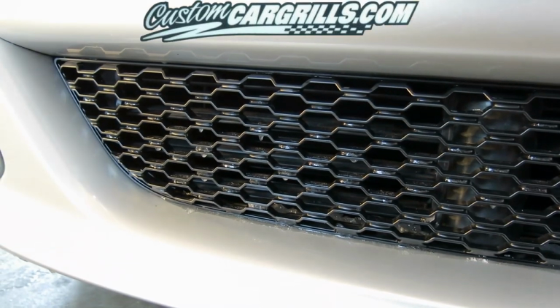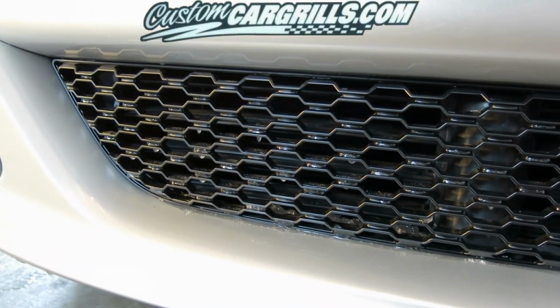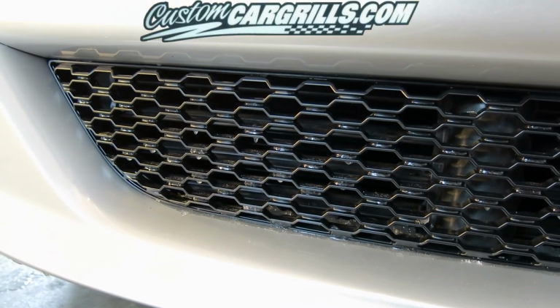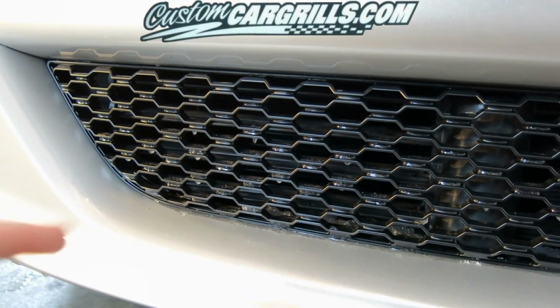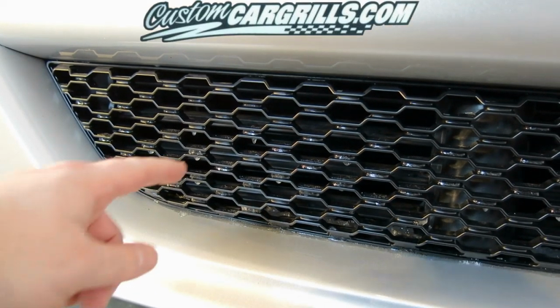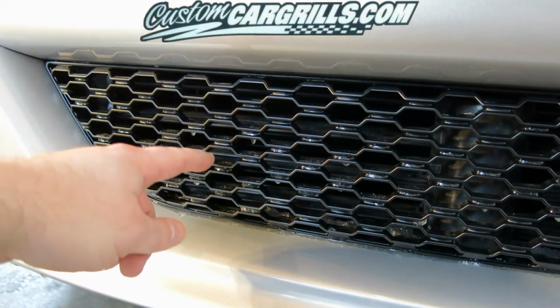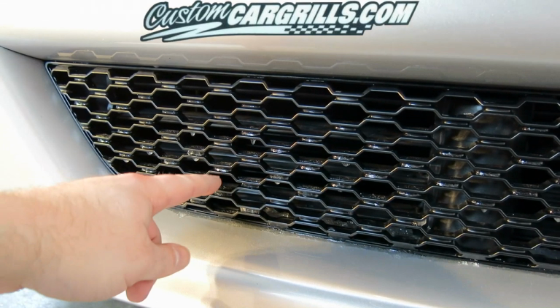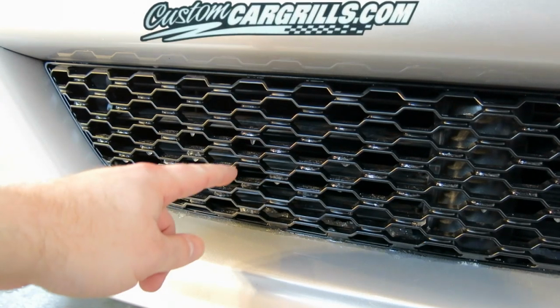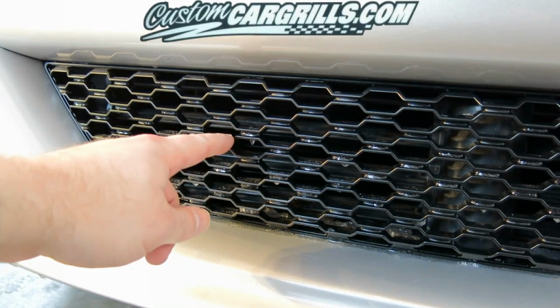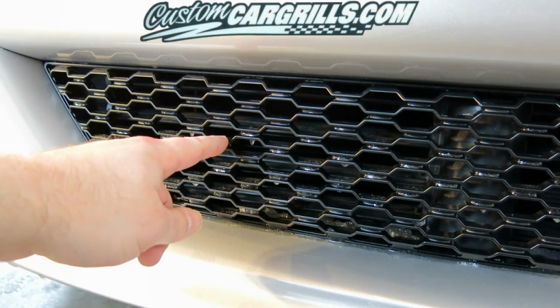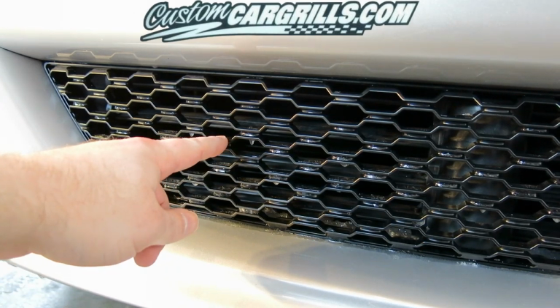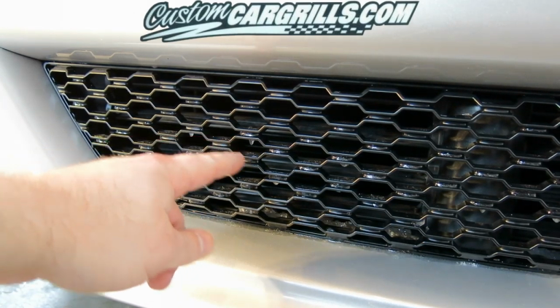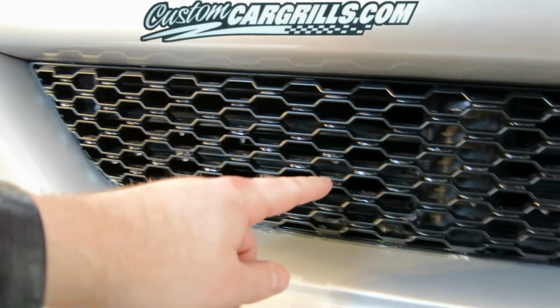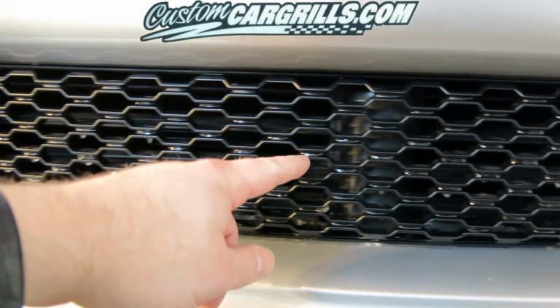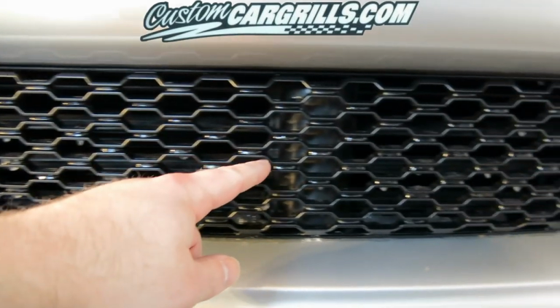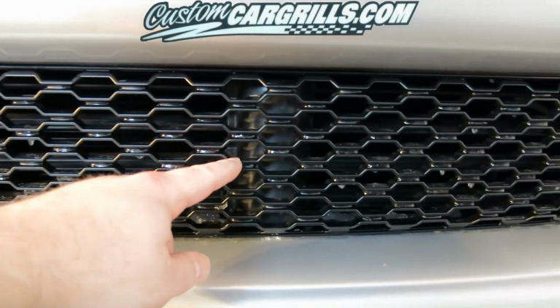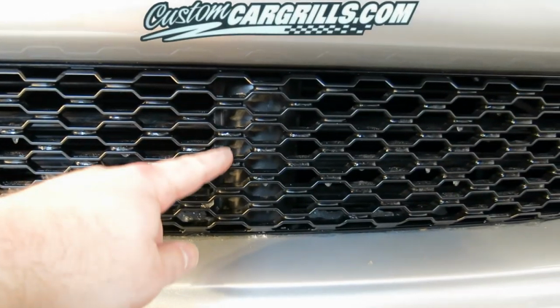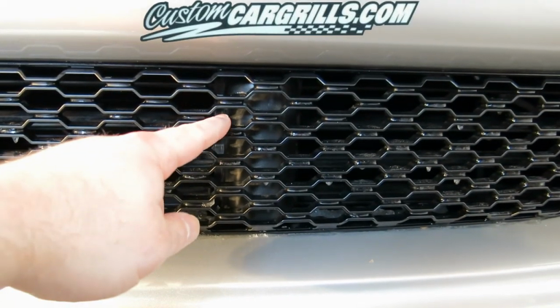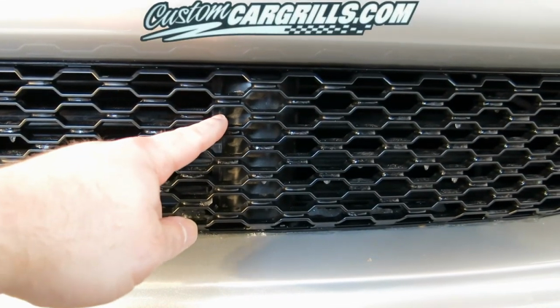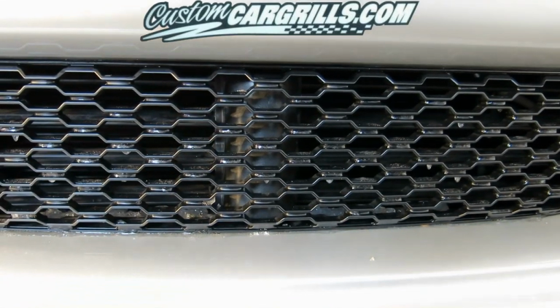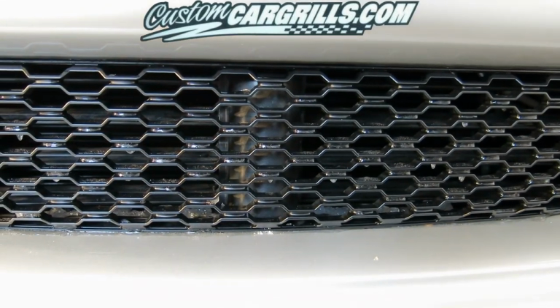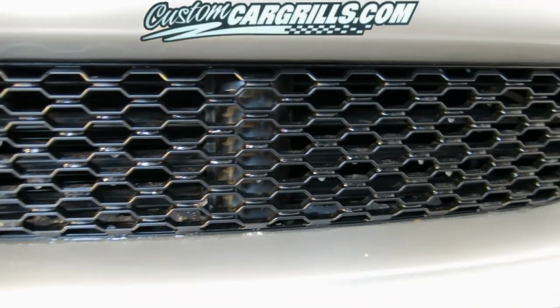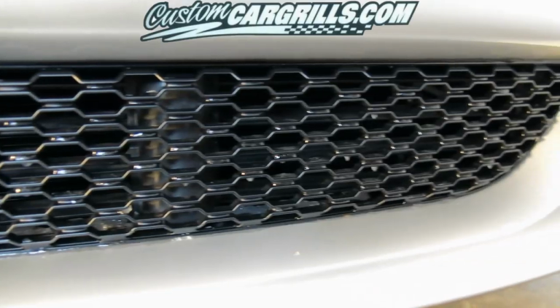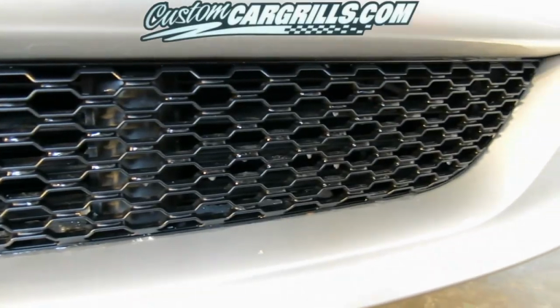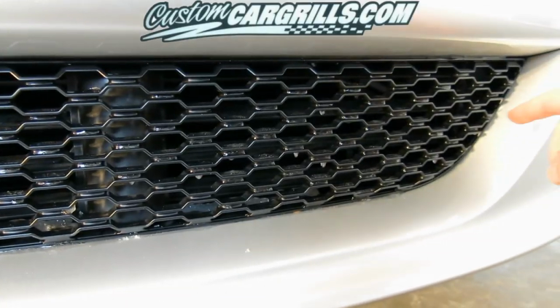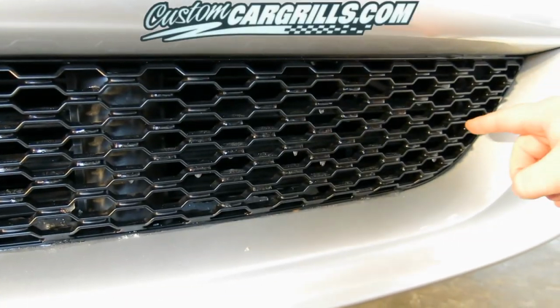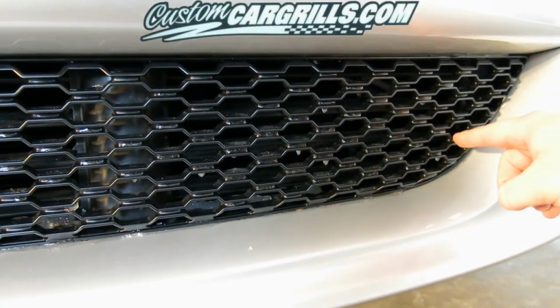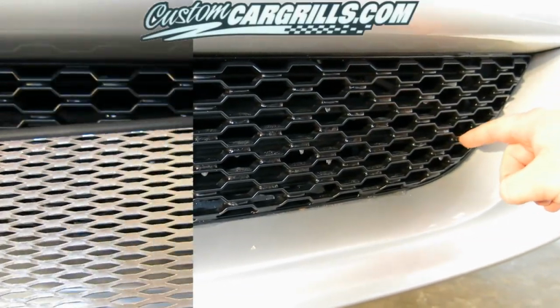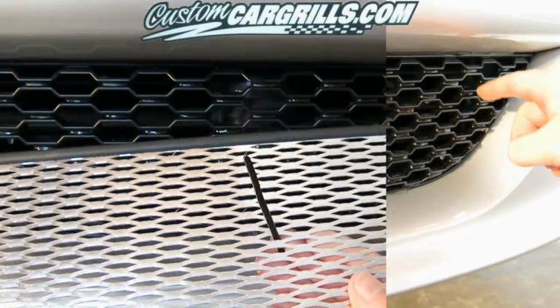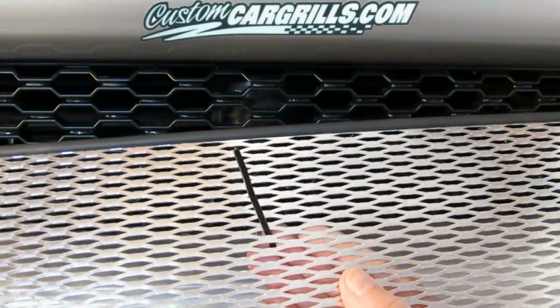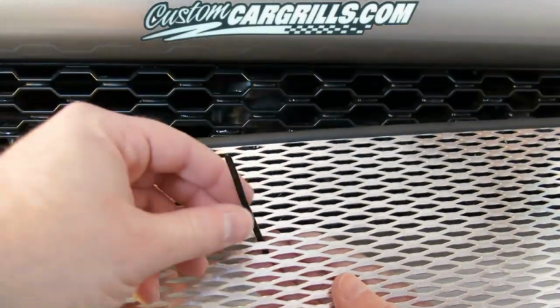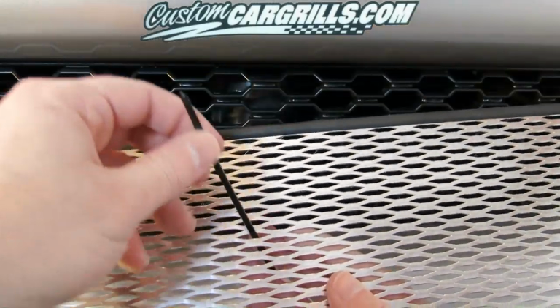Next, you'll want to find an area of where to attach the mesh insert to. In this case, the factory grill has some pretty sturdy plastic diamonds that you can wrap the ties around.